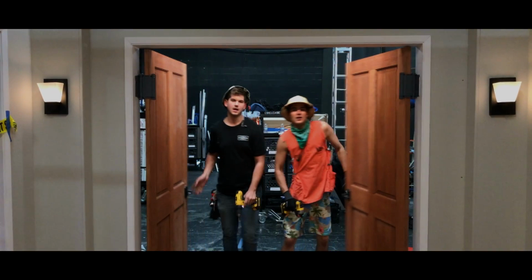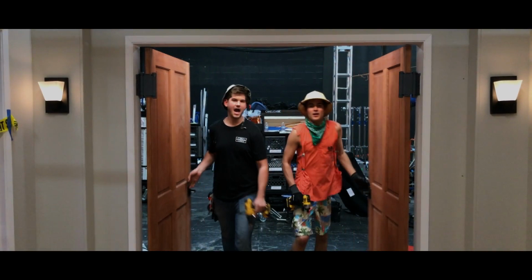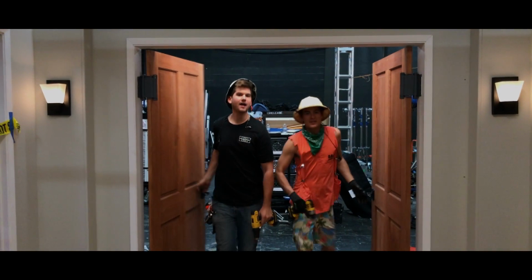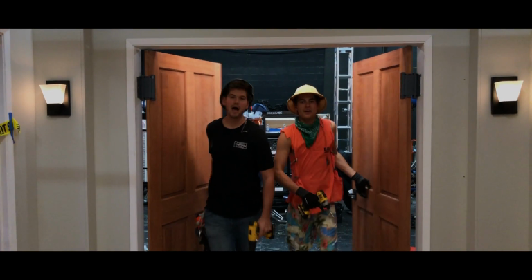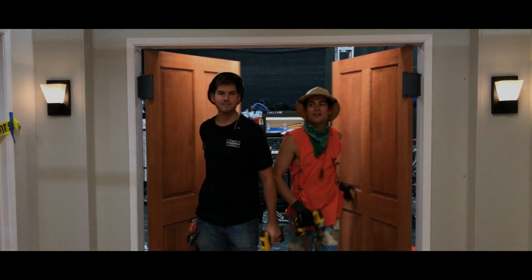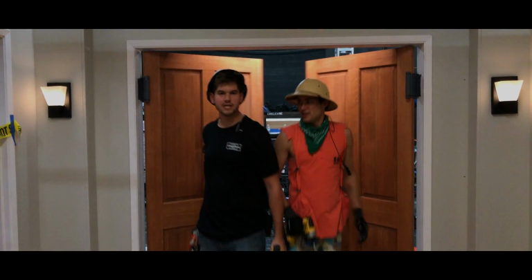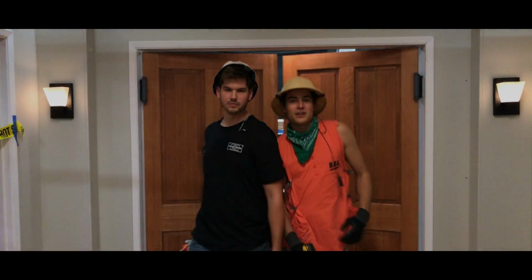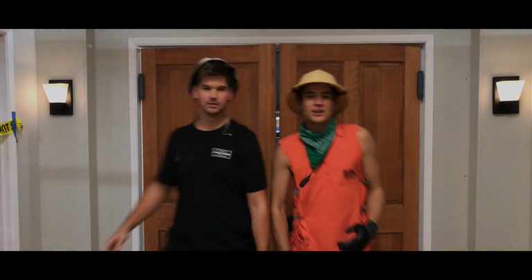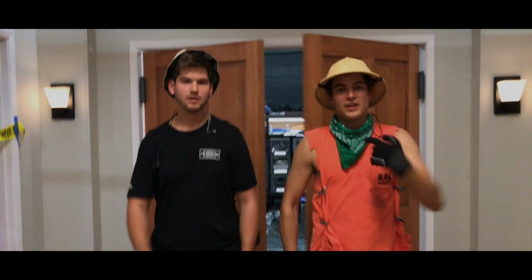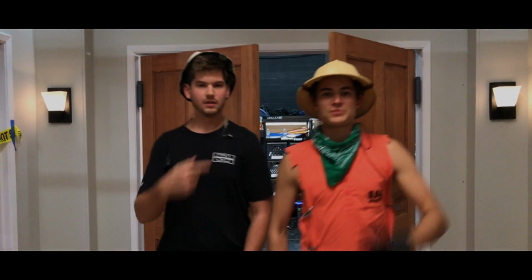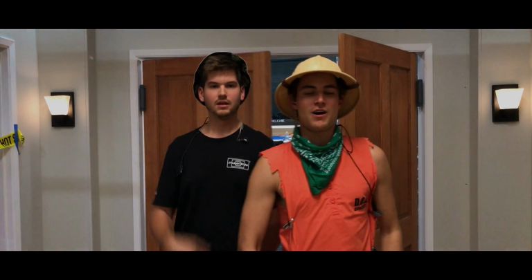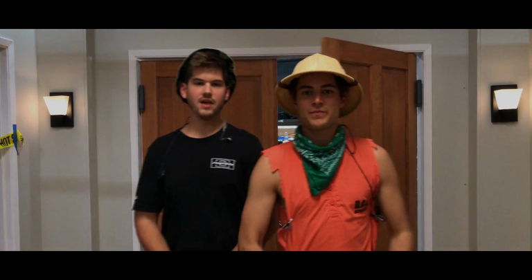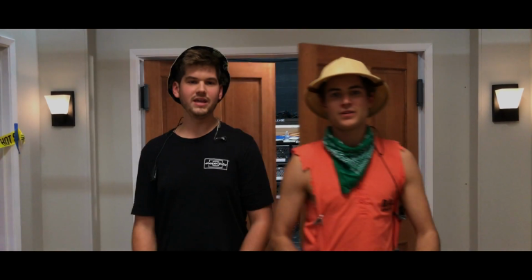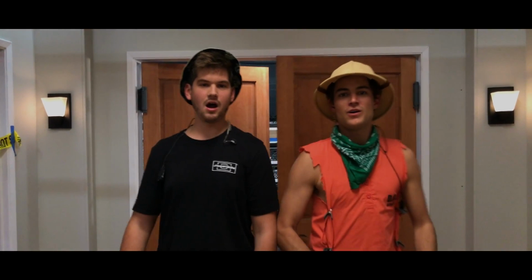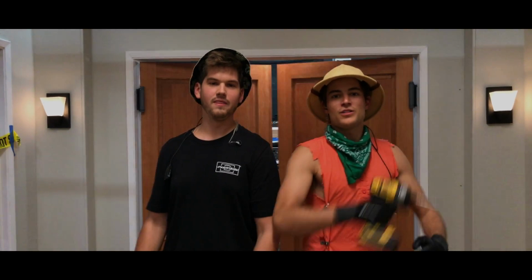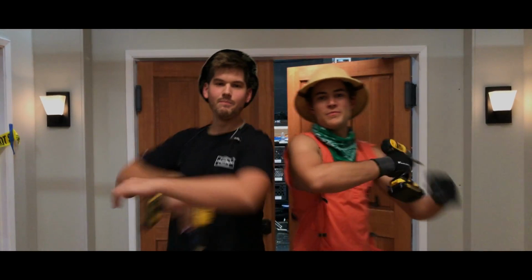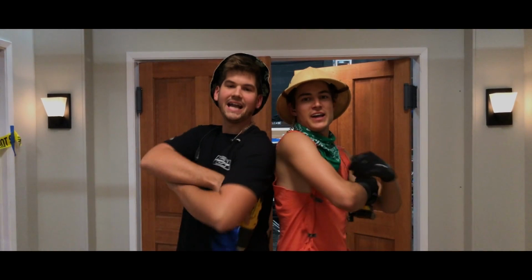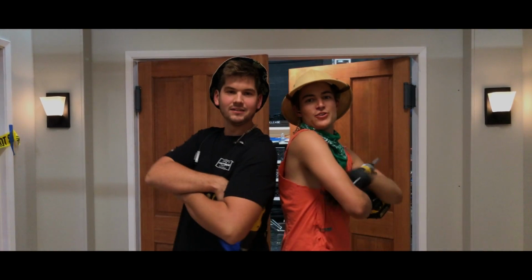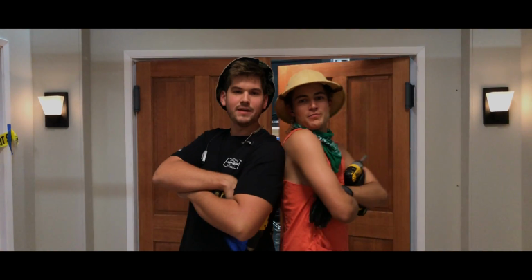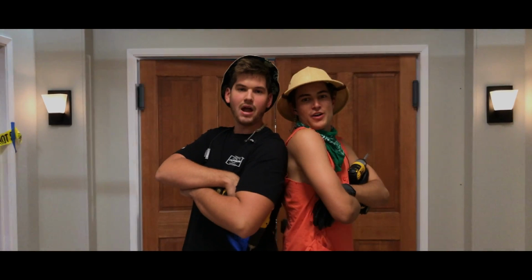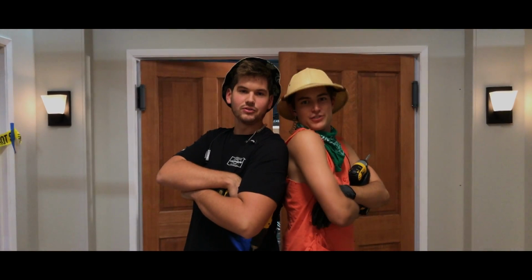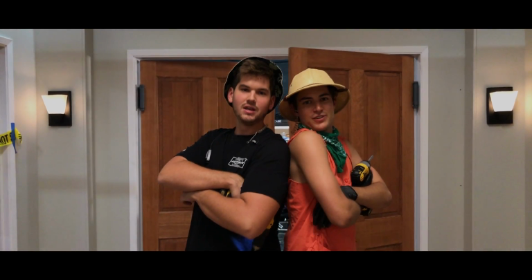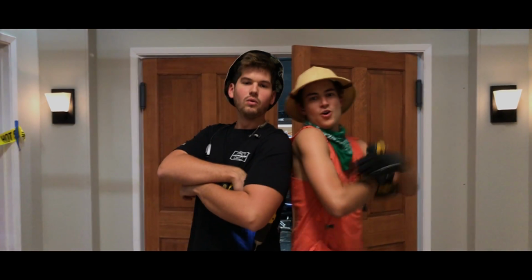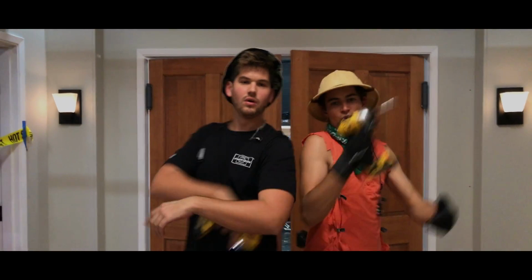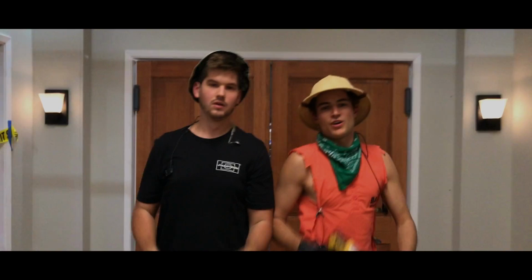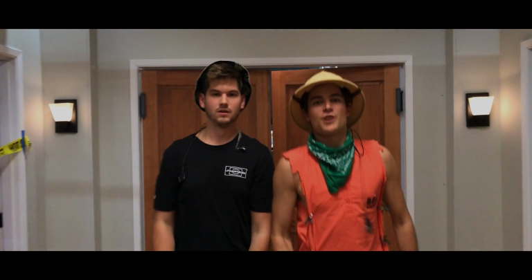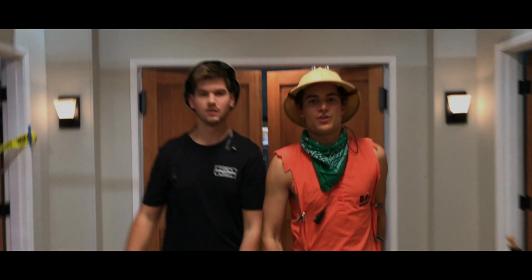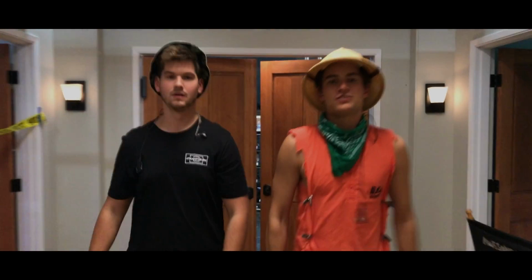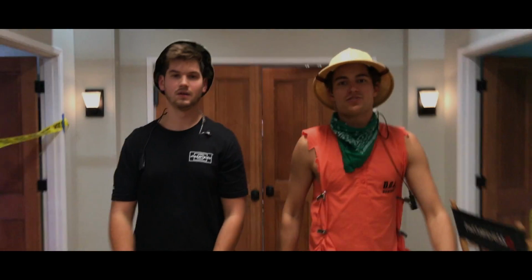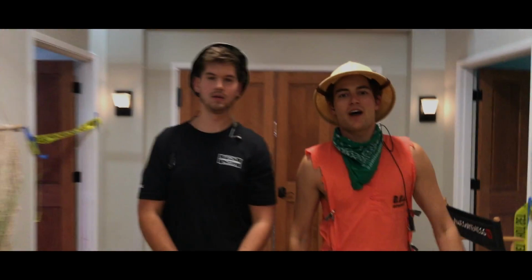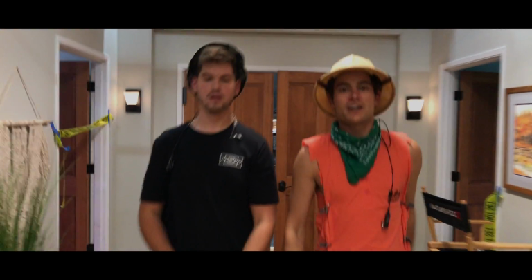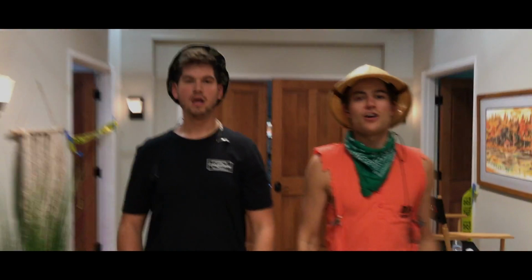Hi, my name is Tim. I'm Tom. And we are the Magnet Grip Brothers. We've started a company called Drop Tile Technology.